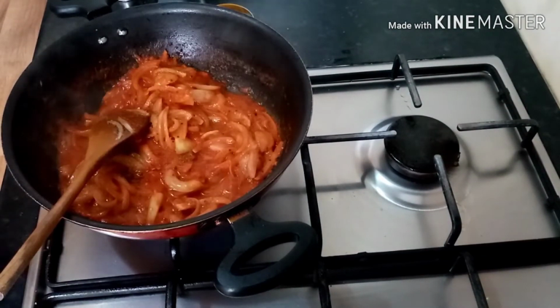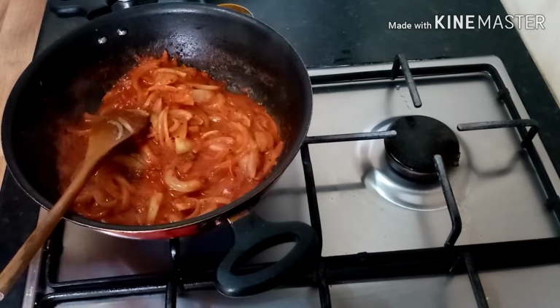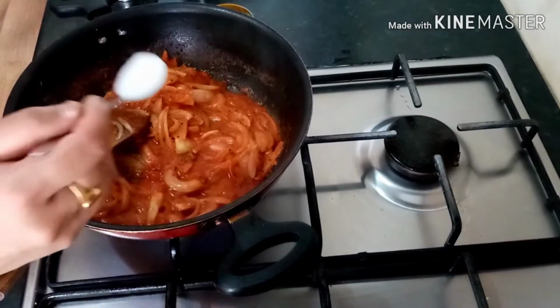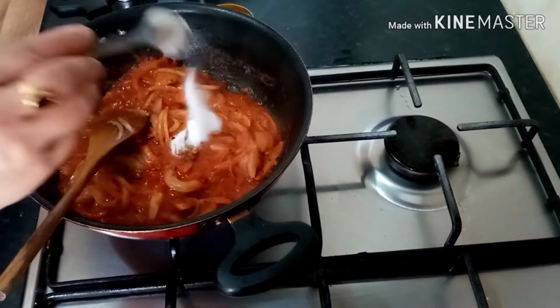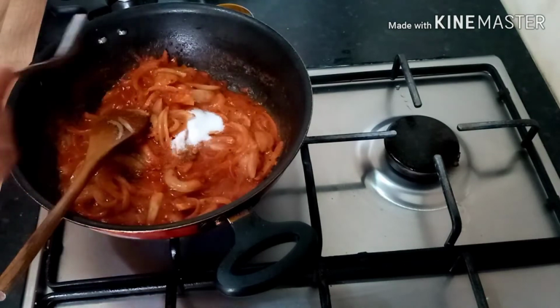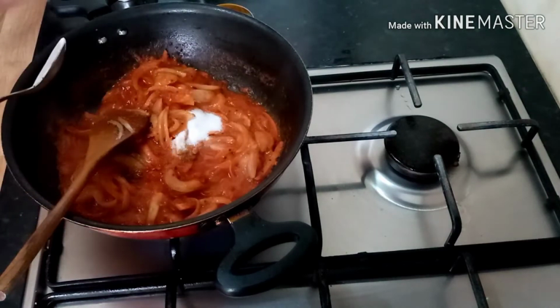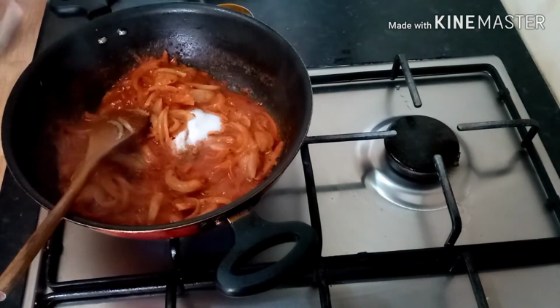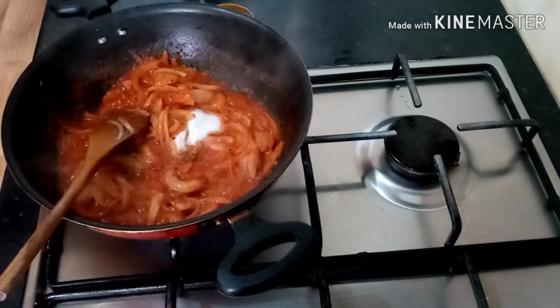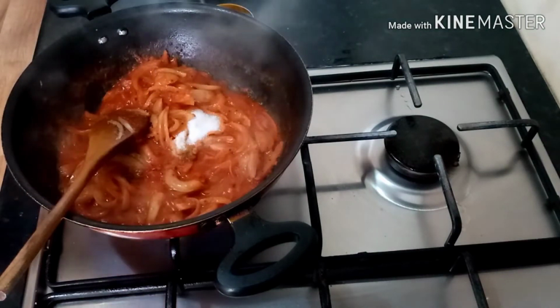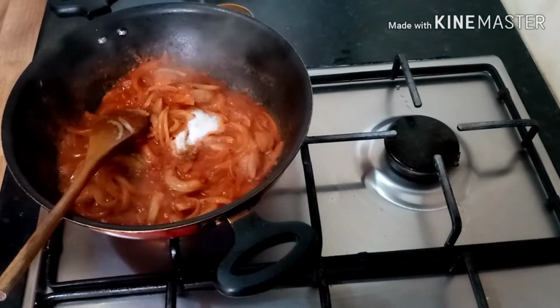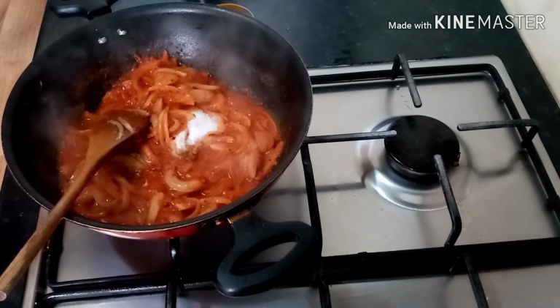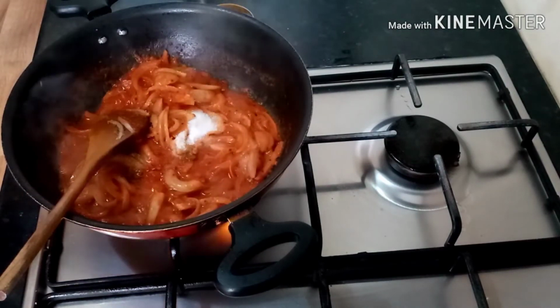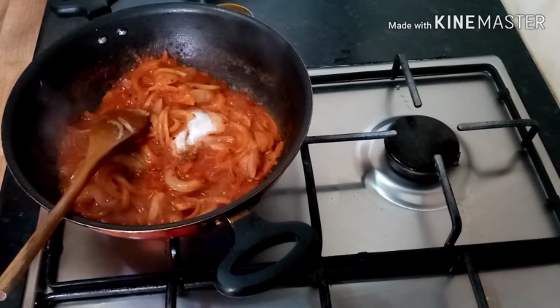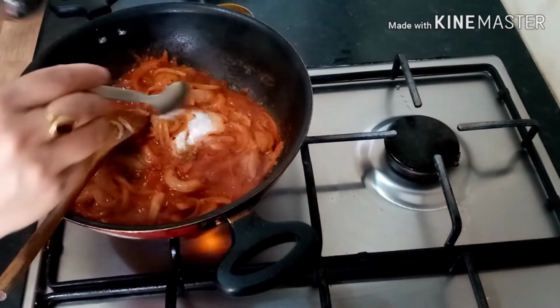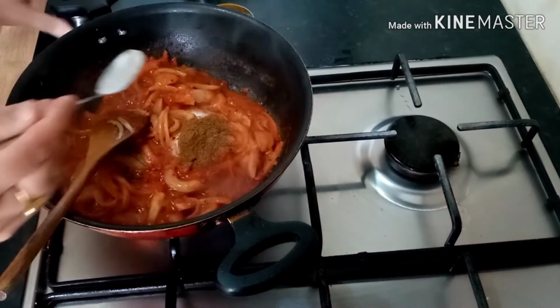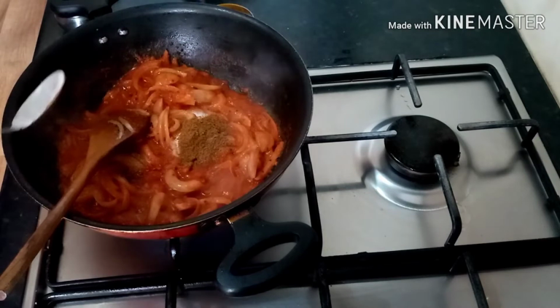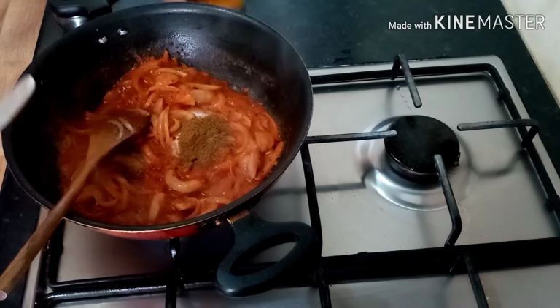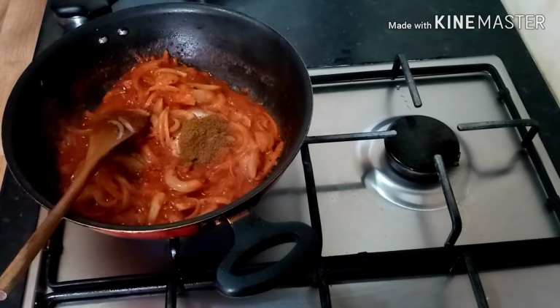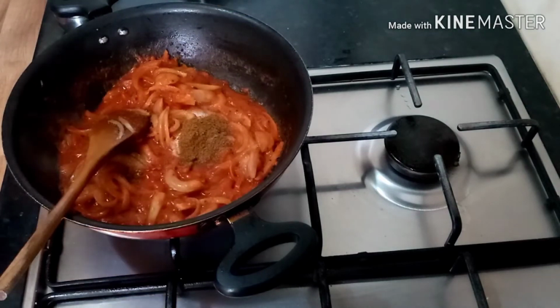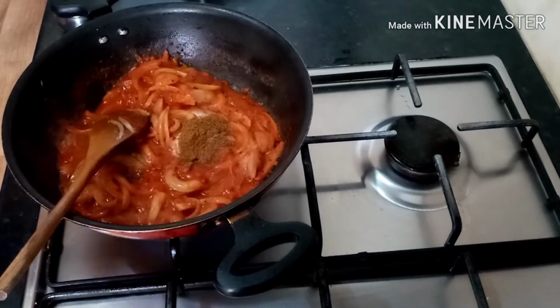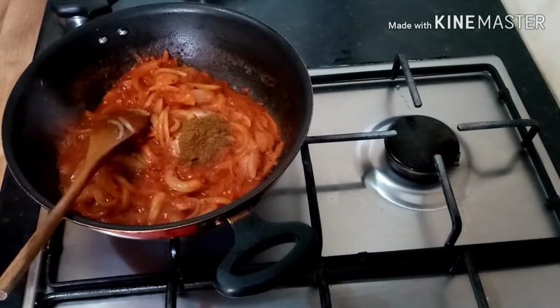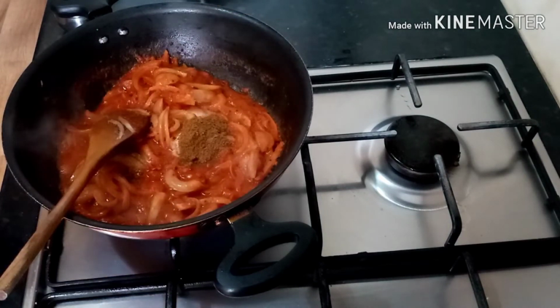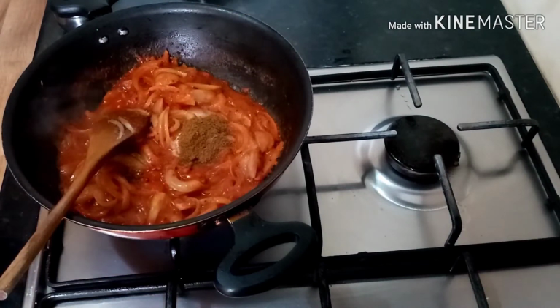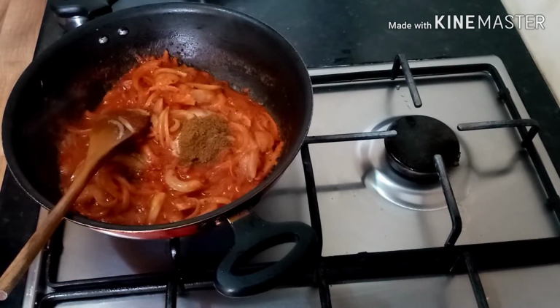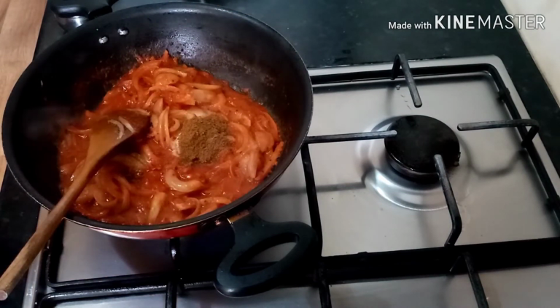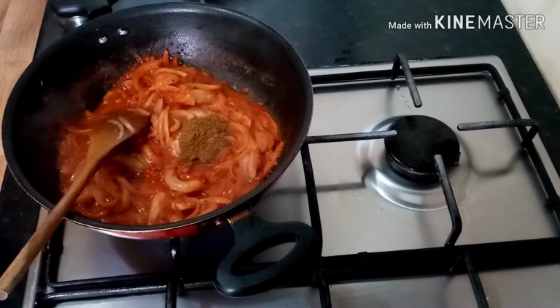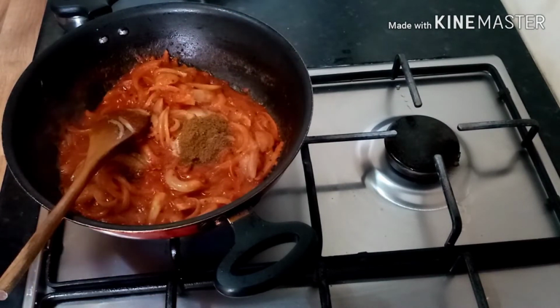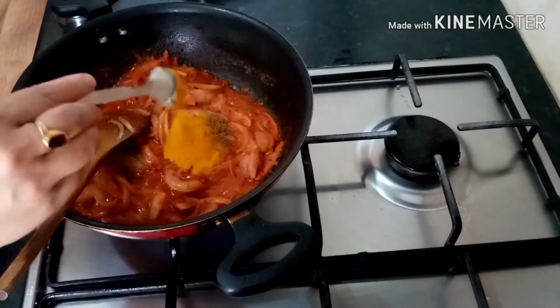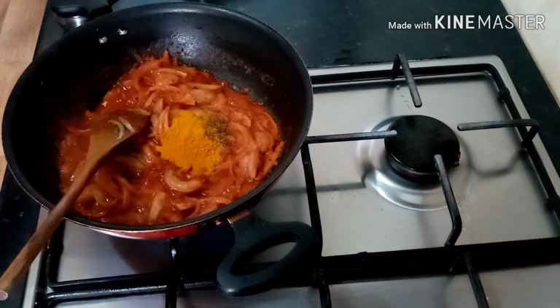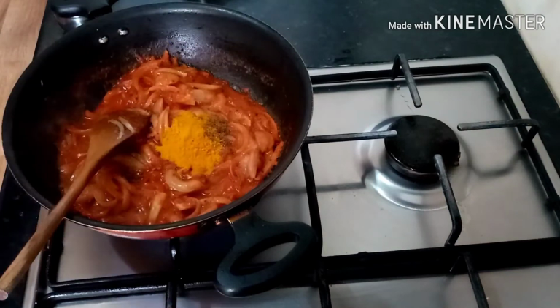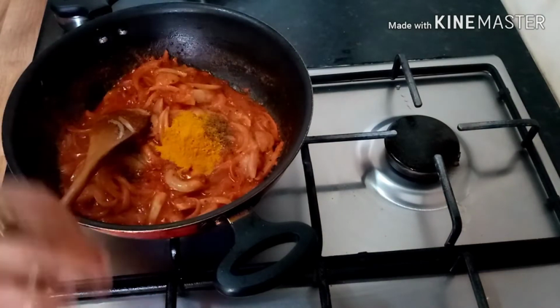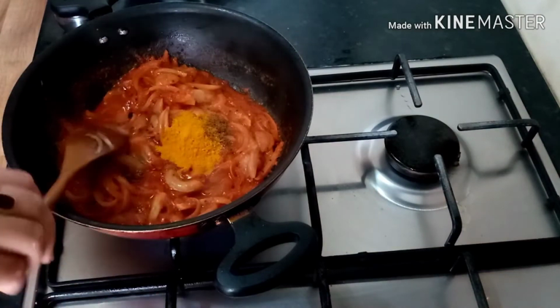Add 1 teaspoon salt, 1 teaspoon jeera, 1 teaspoon garam masala, and 1 teaspoon haldi.